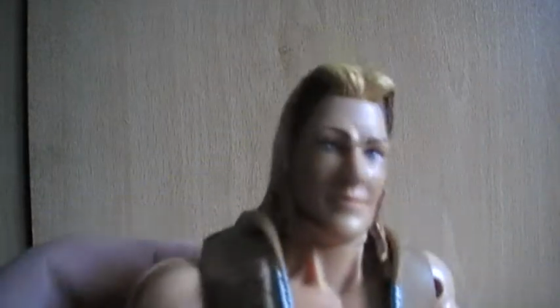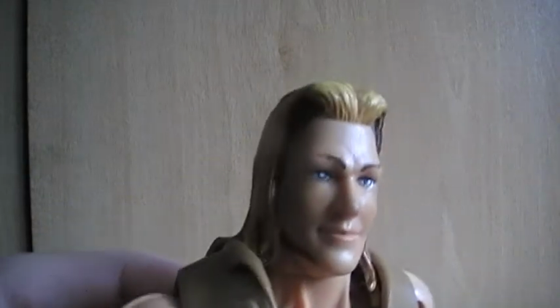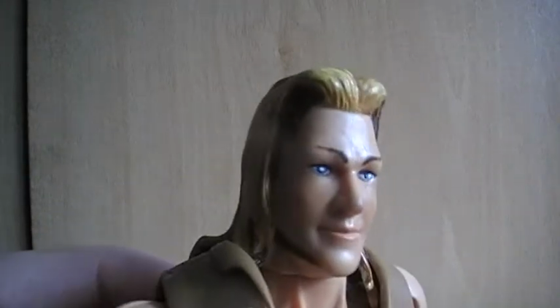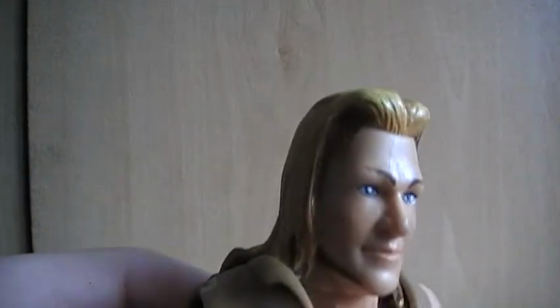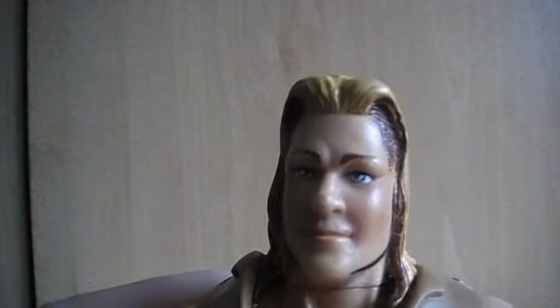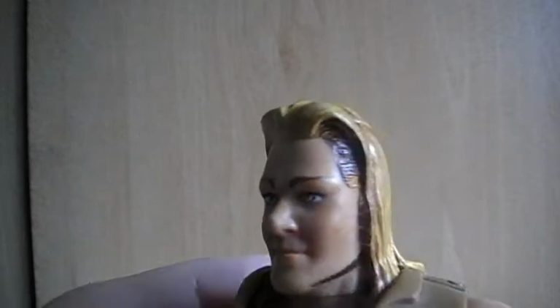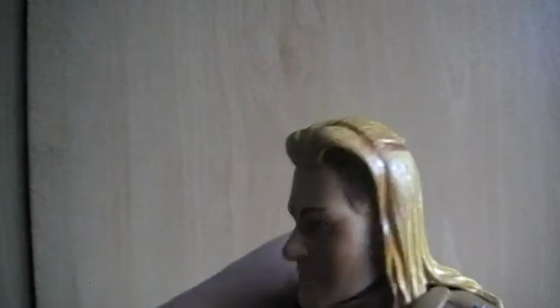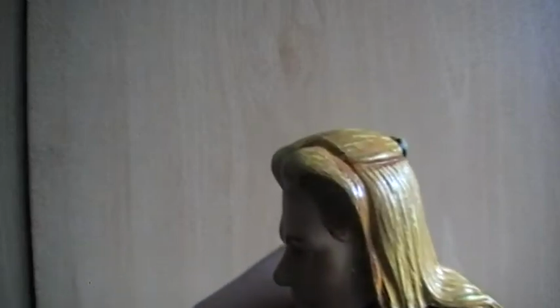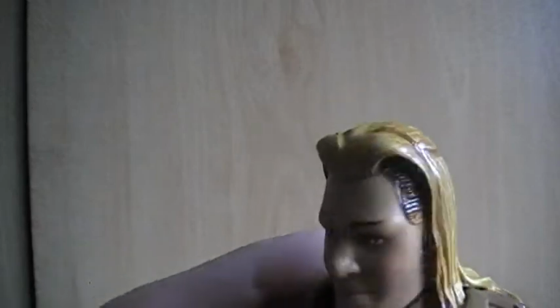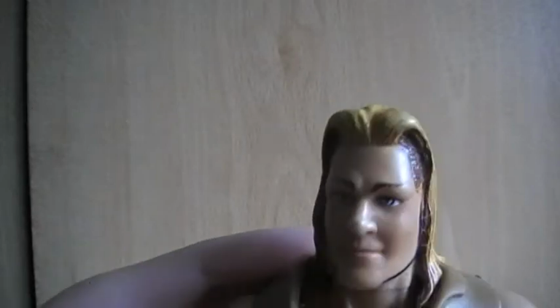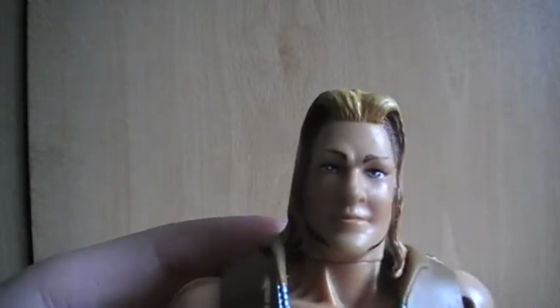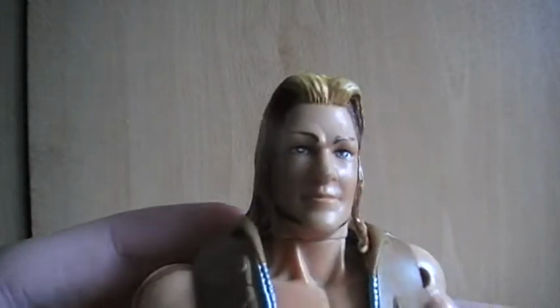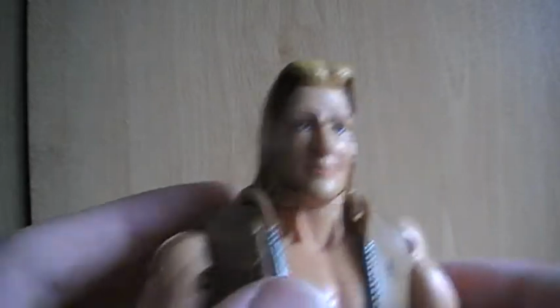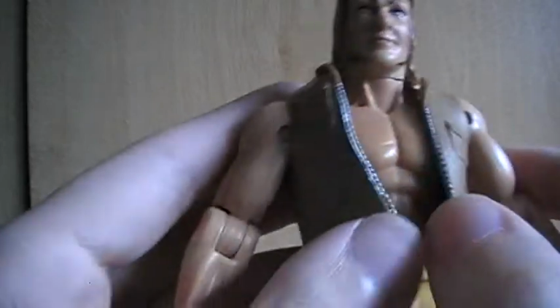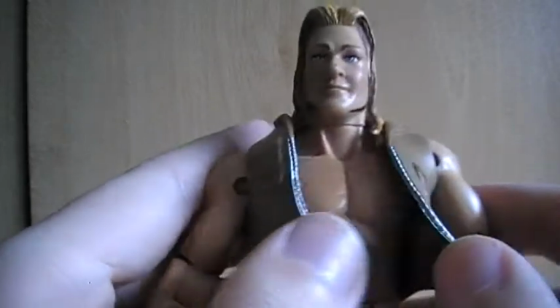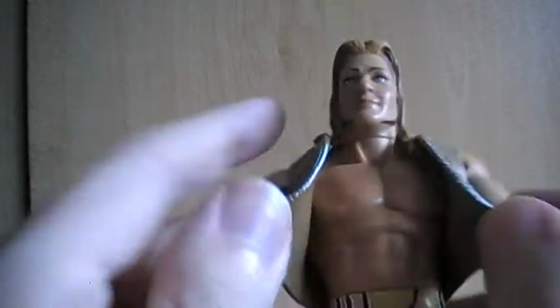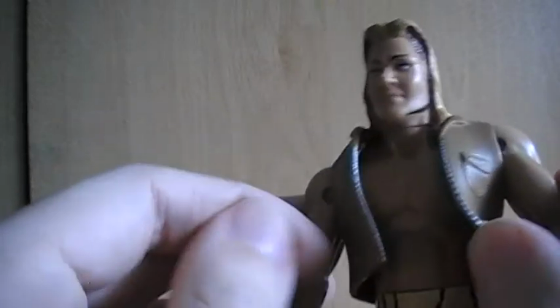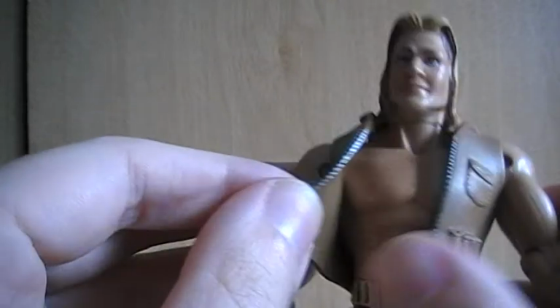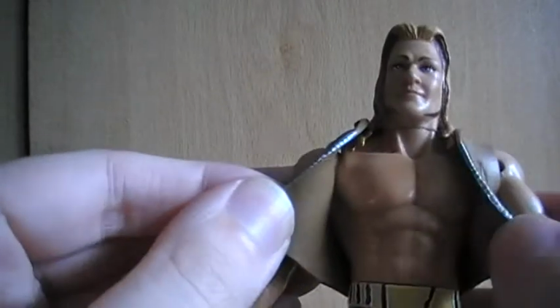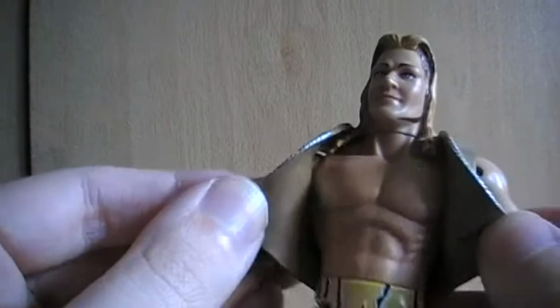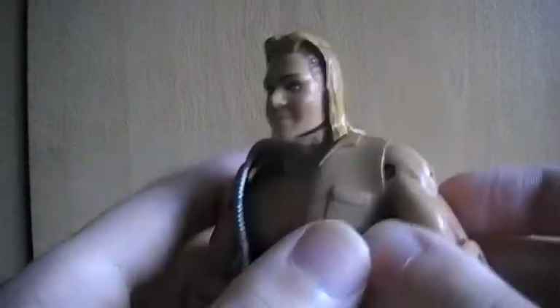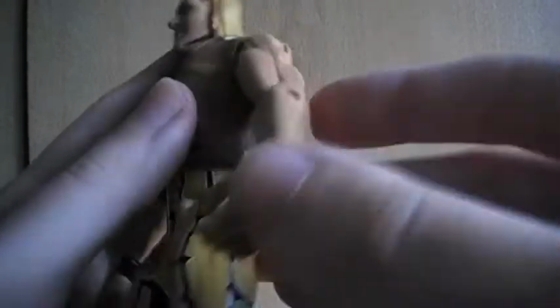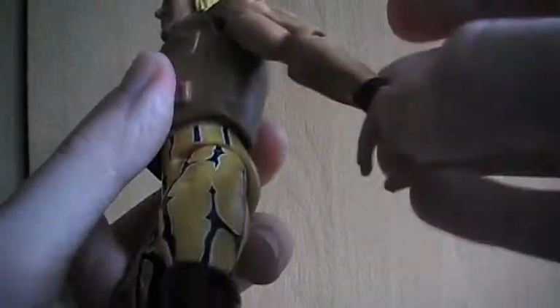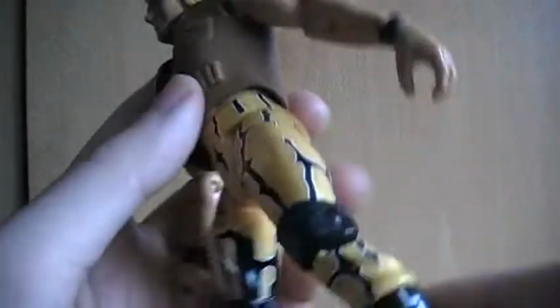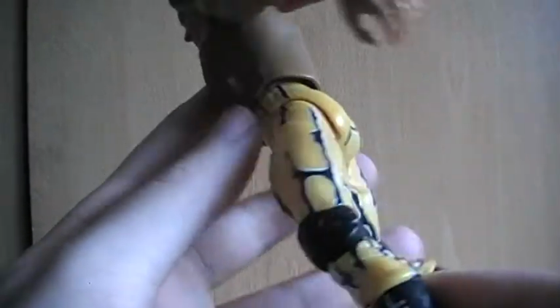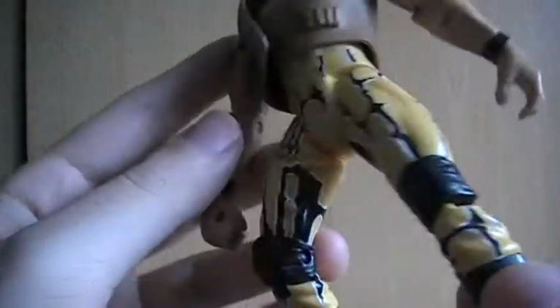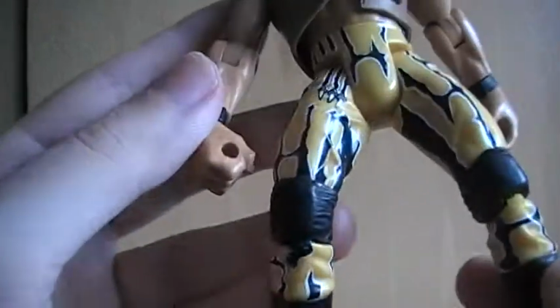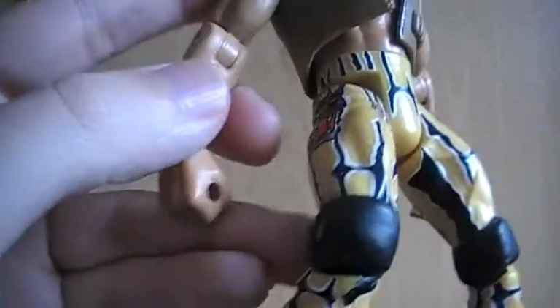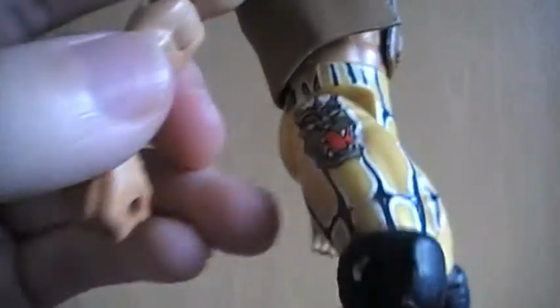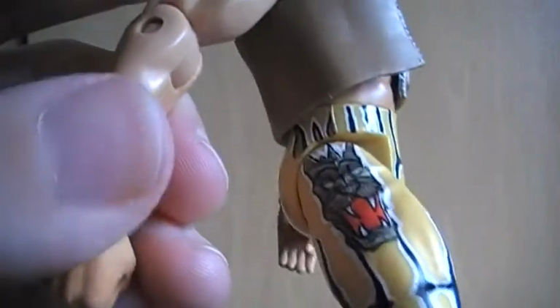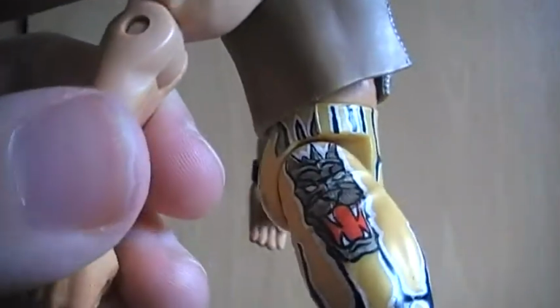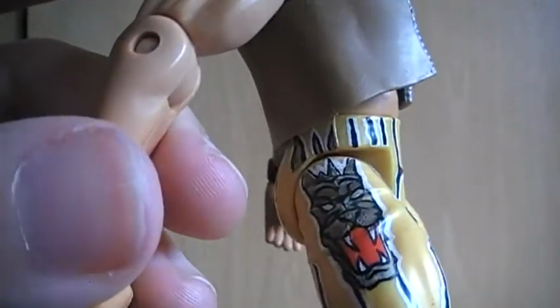I'll just show you the face — it's pretty decent. And you can see it's got like a rubber jacket on as well, and the pants have the lion on the side.